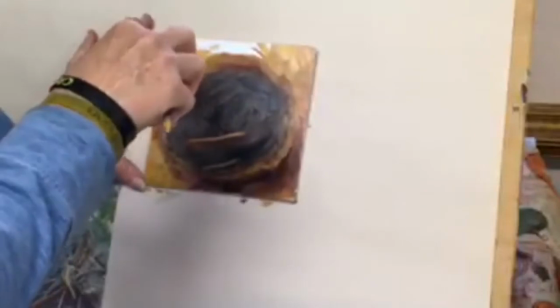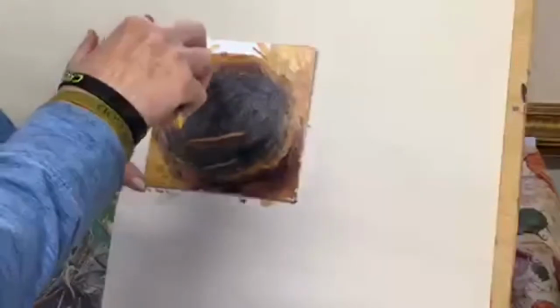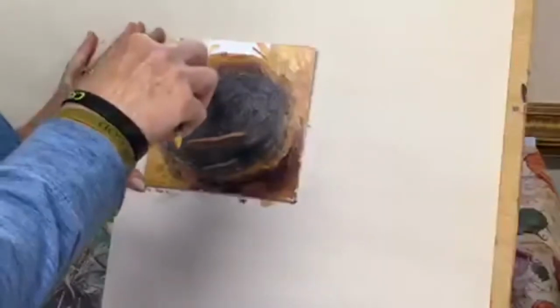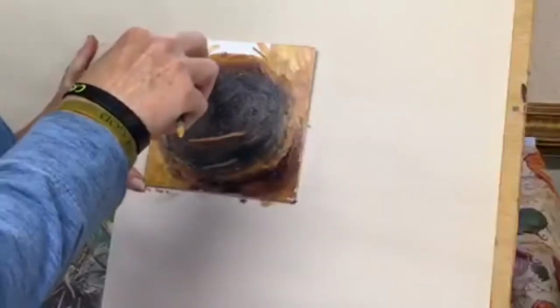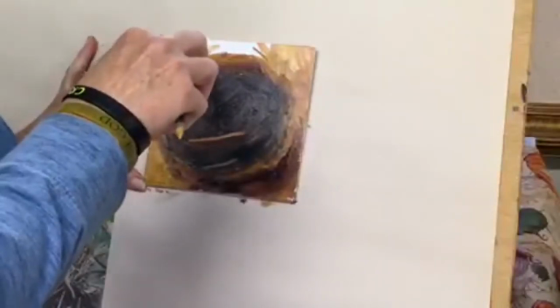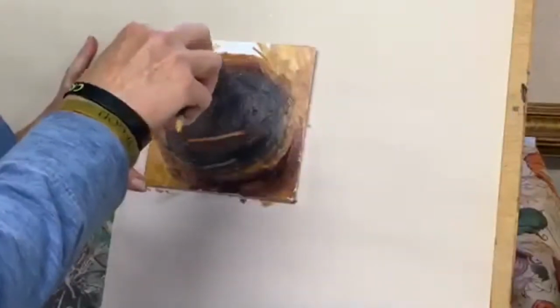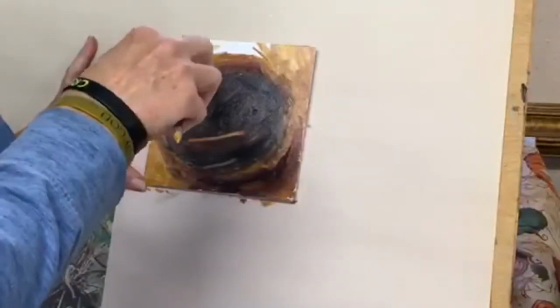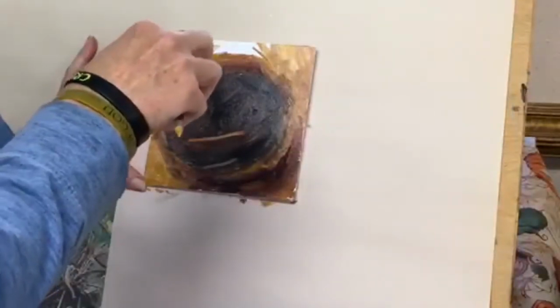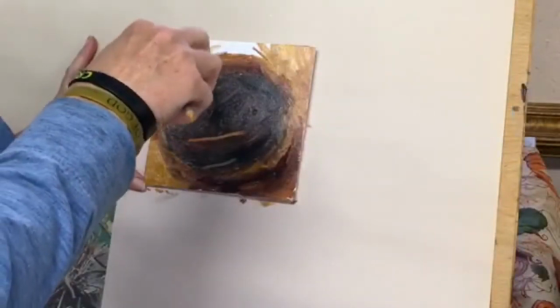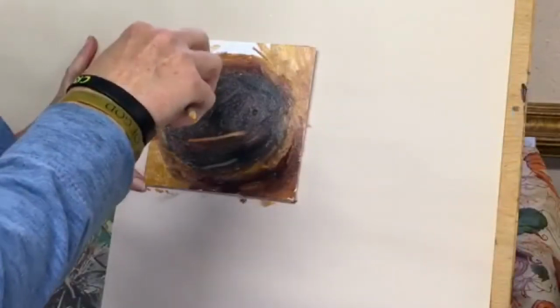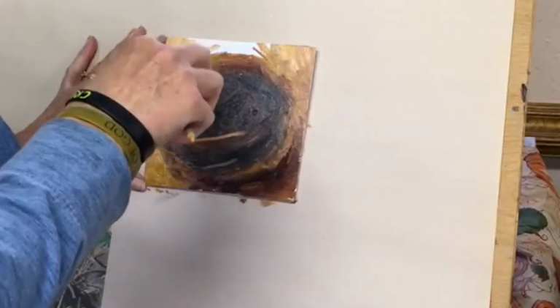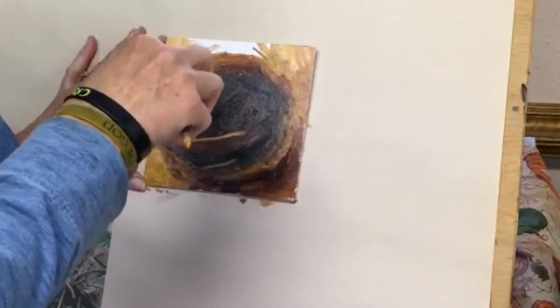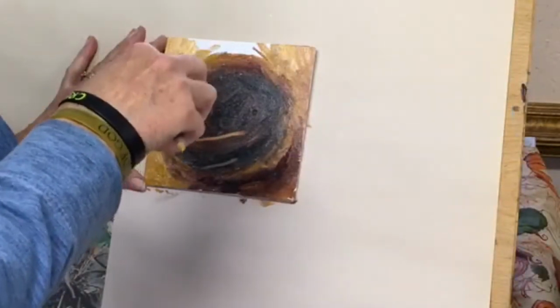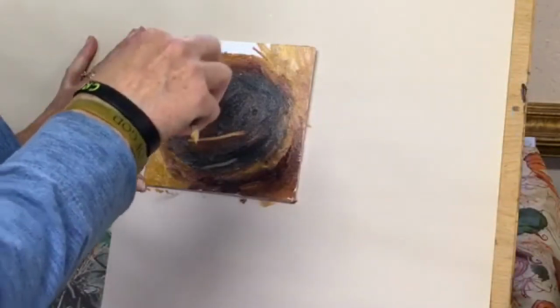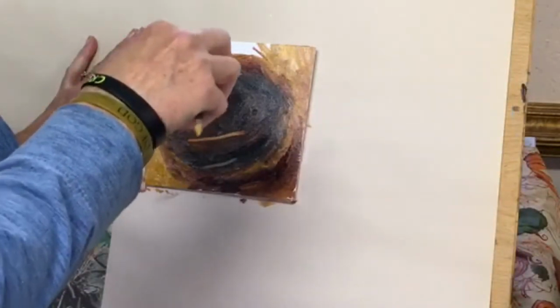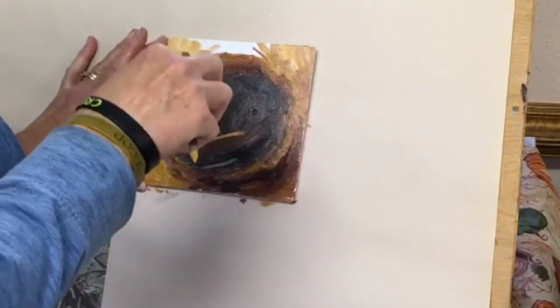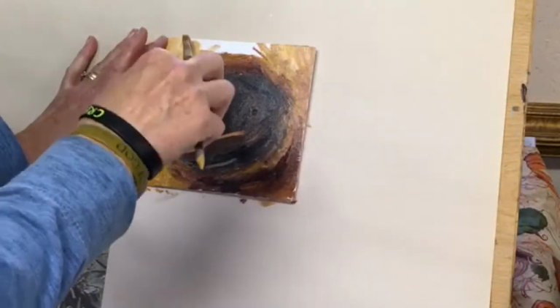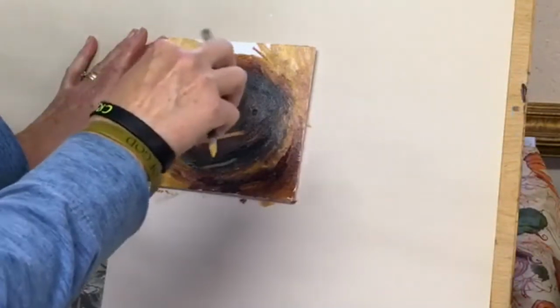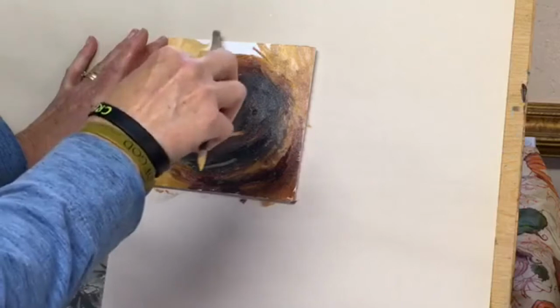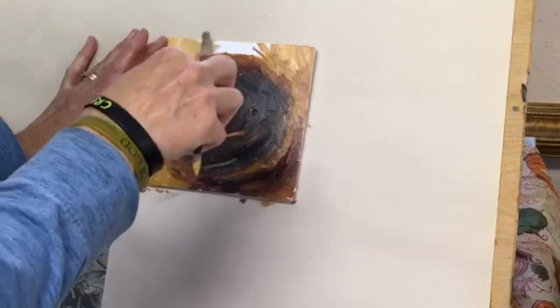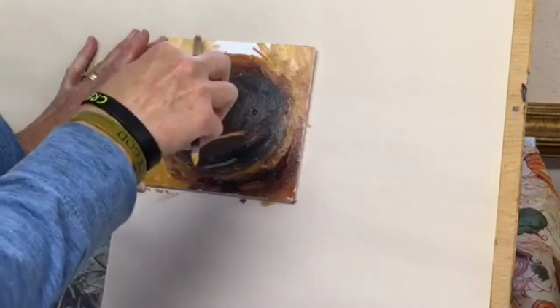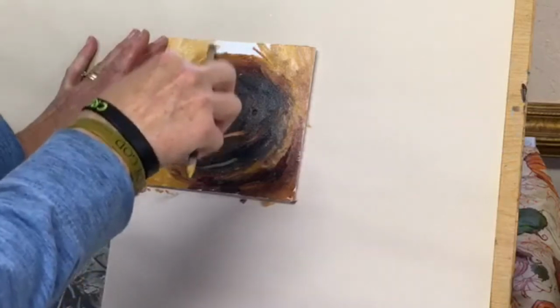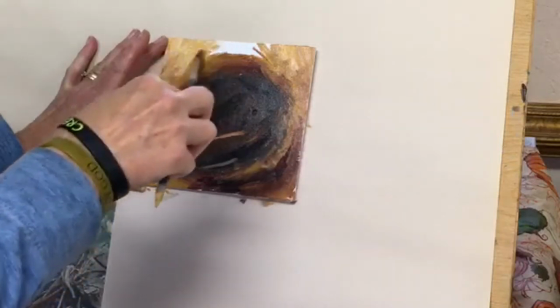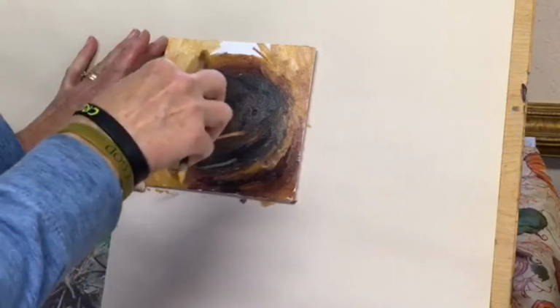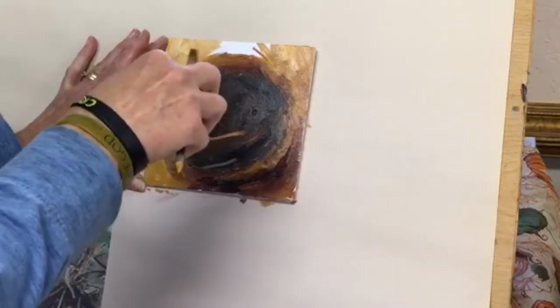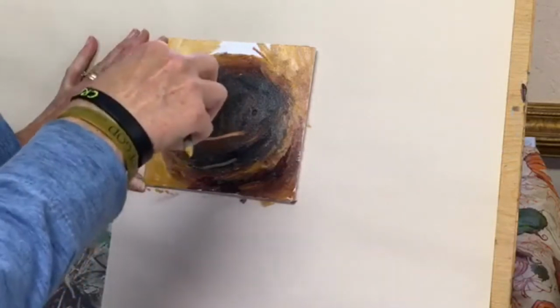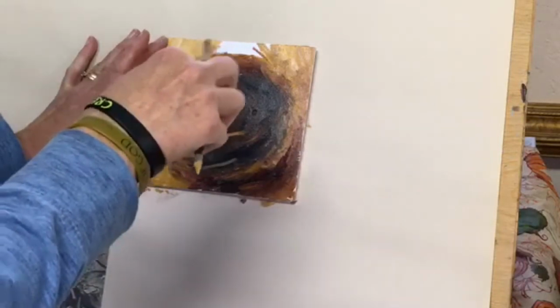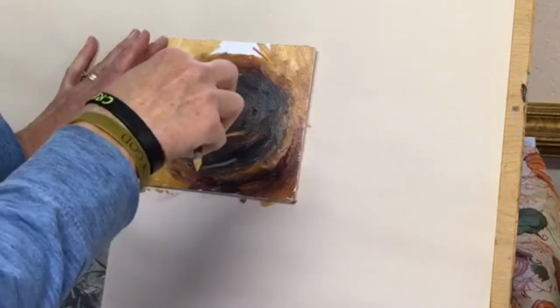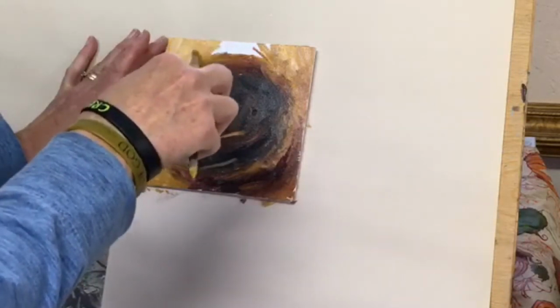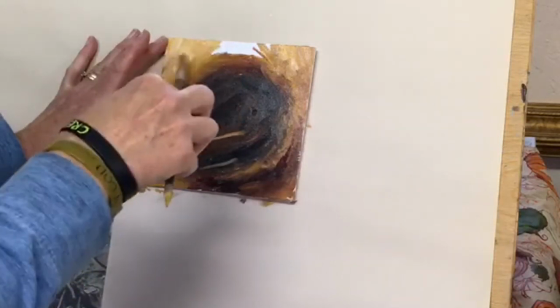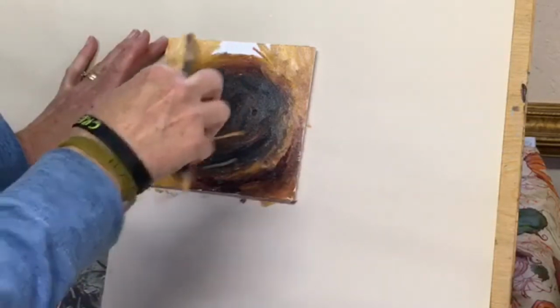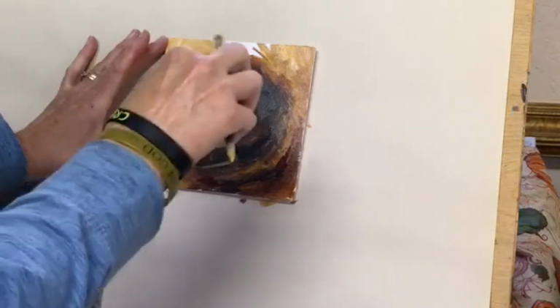I normally paint on an easel, but I thought since this was such a small picture, I would just tape it to my little table stand here.